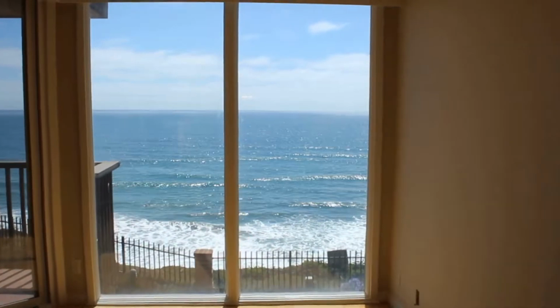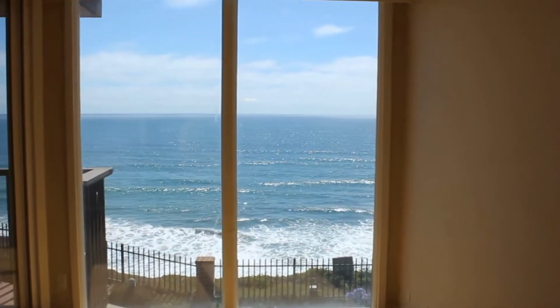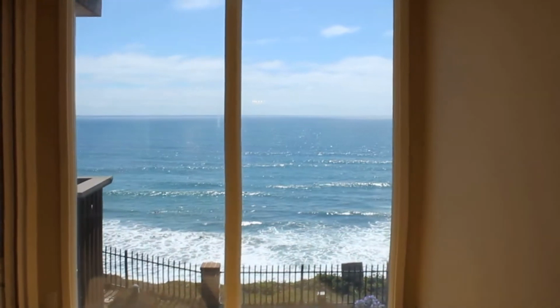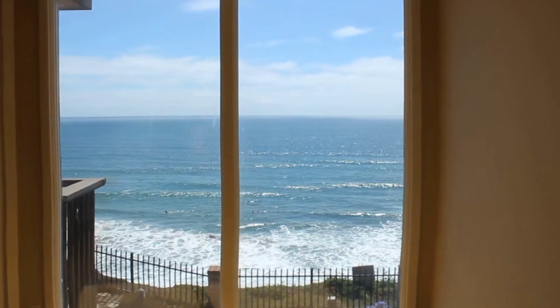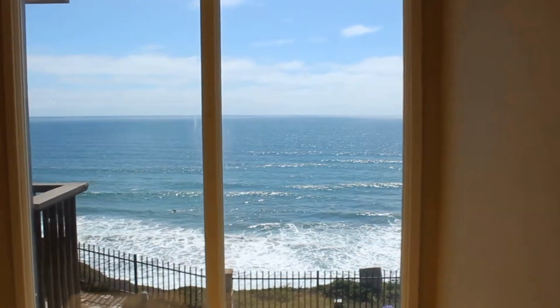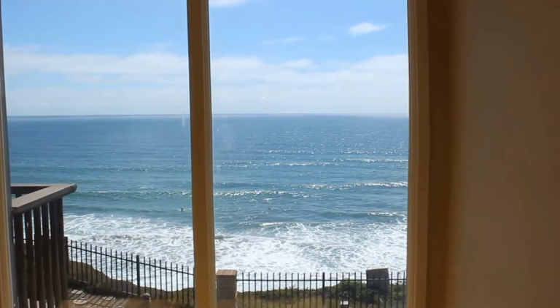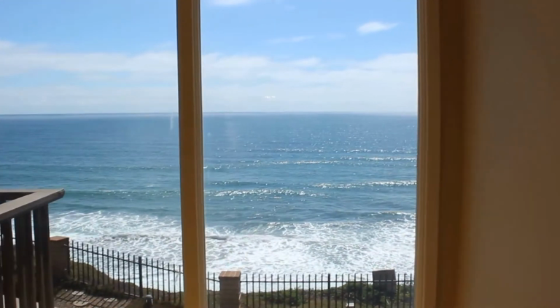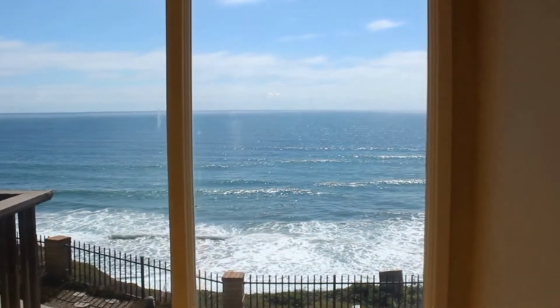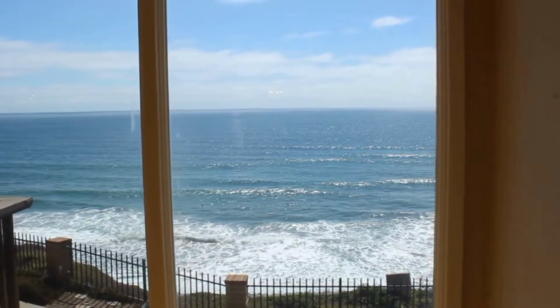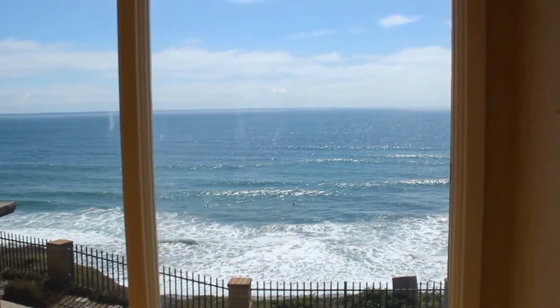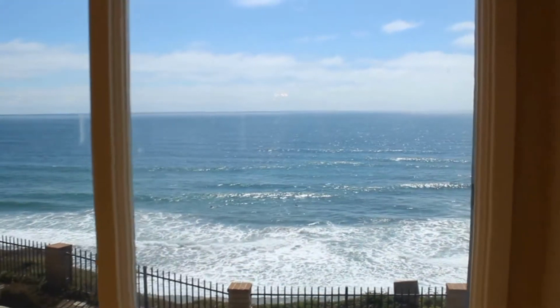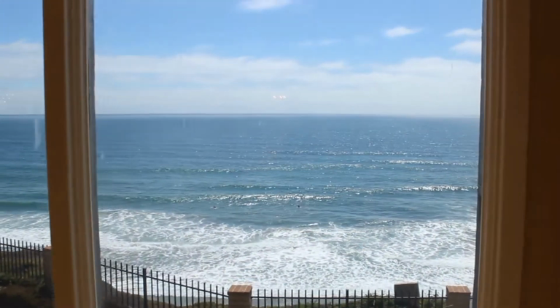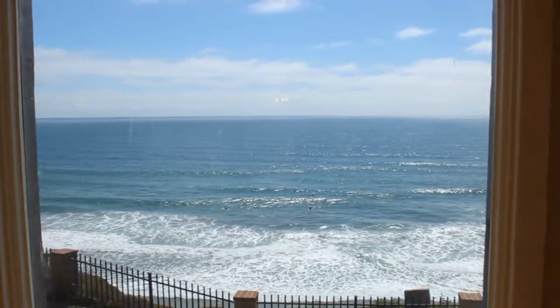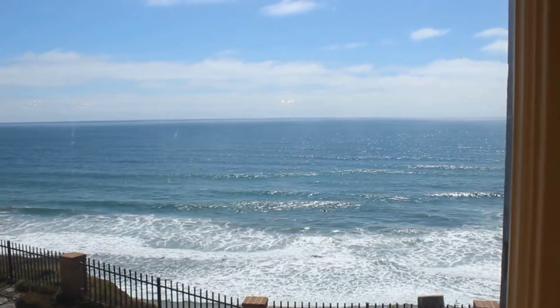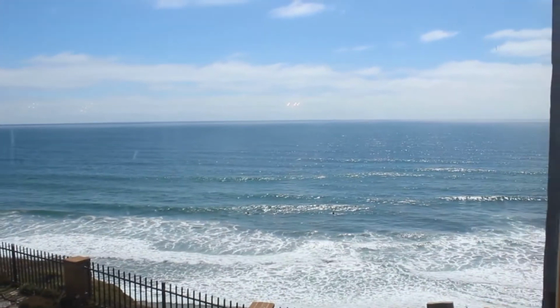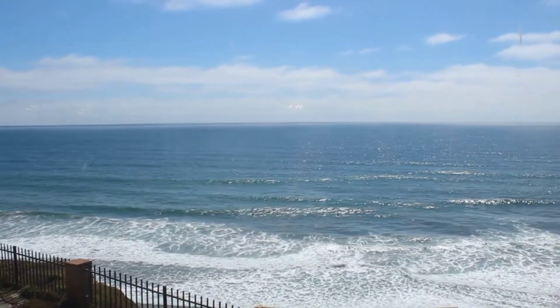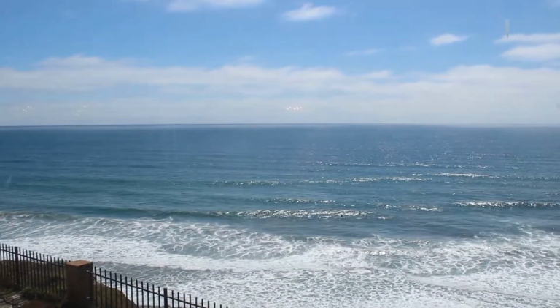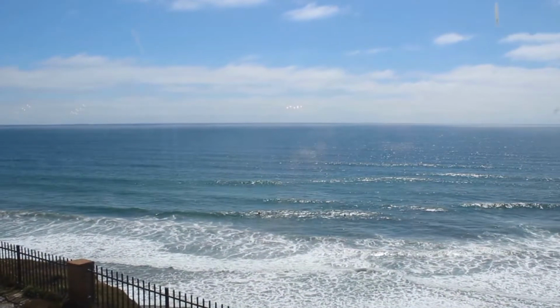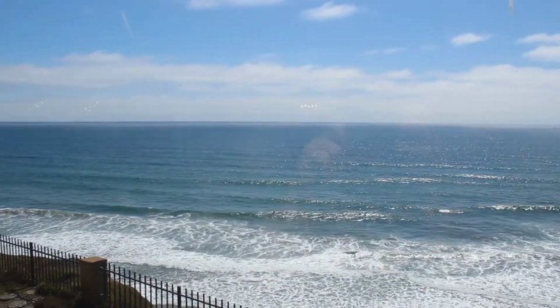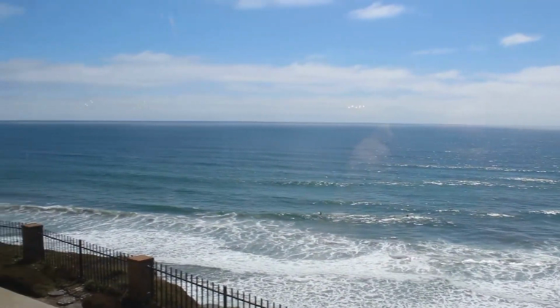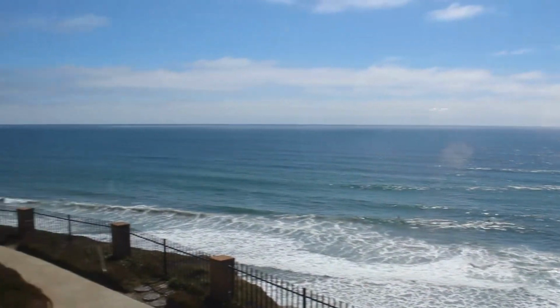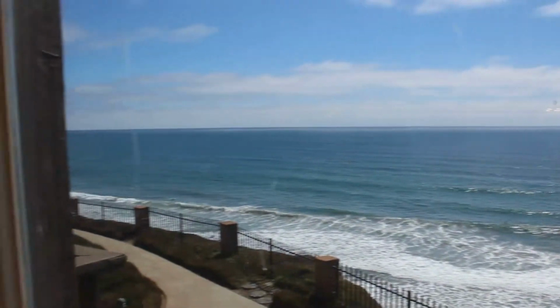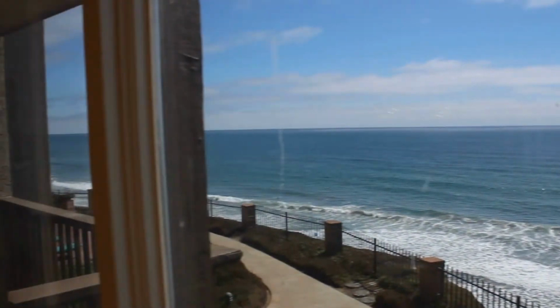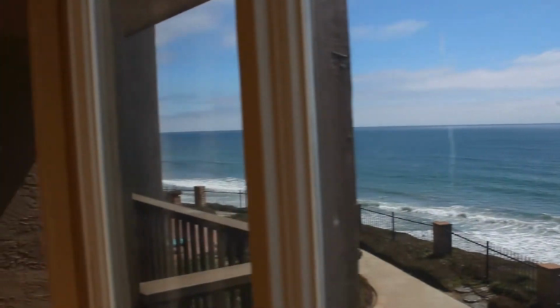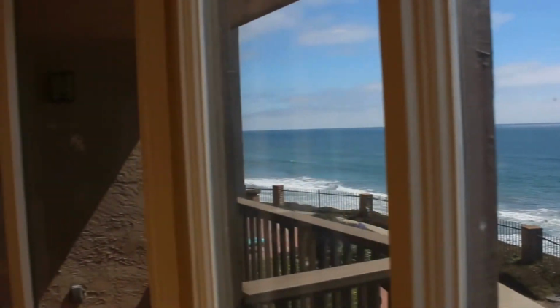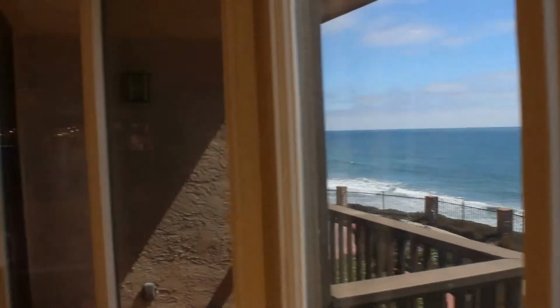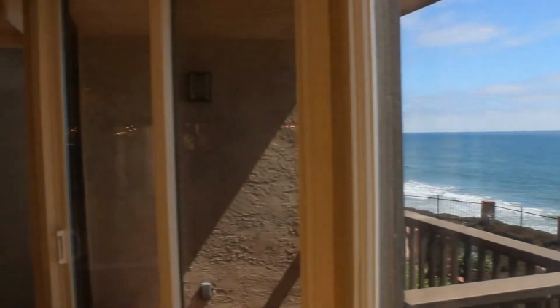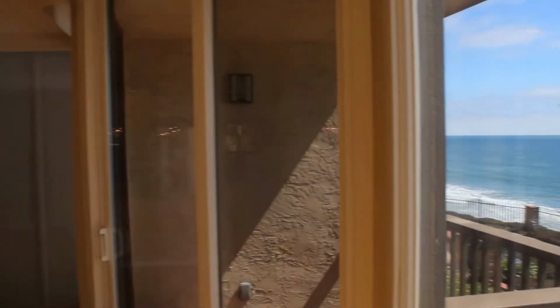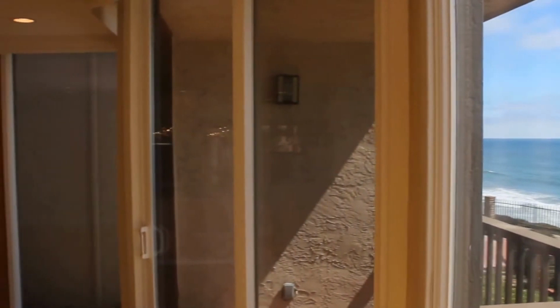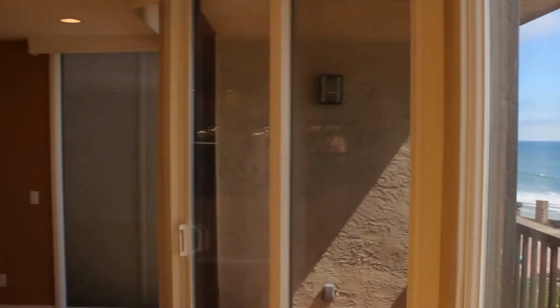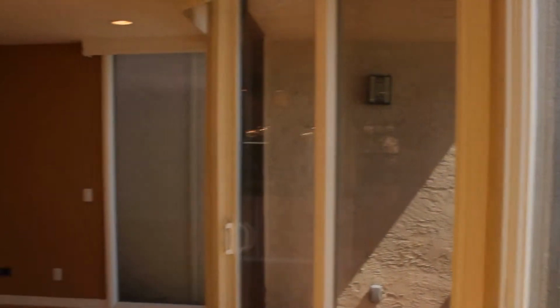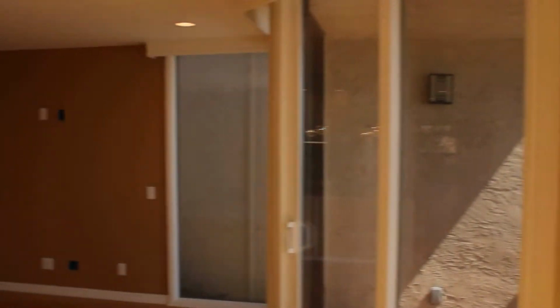Walk over to the floor-to-ceiling windows and you can see the surf, along with the private patio right out front.